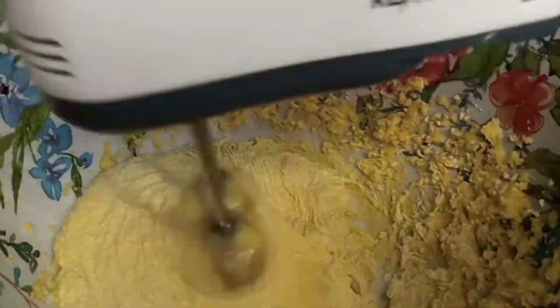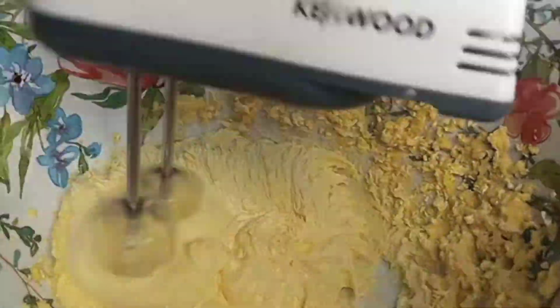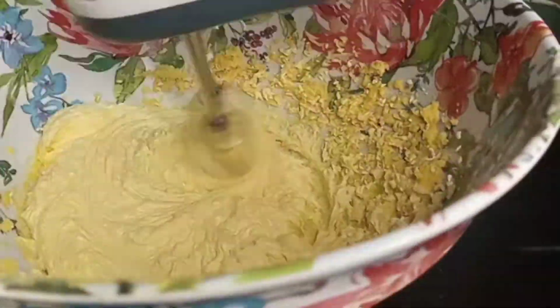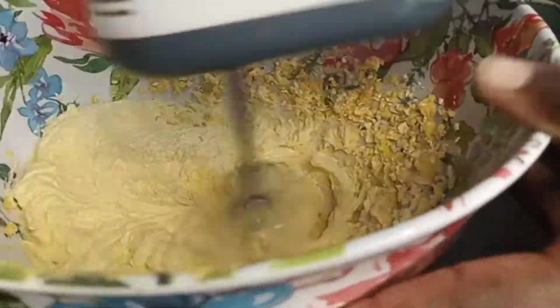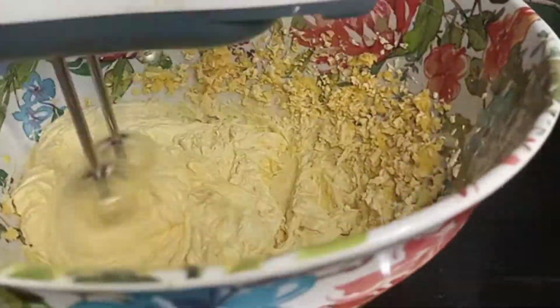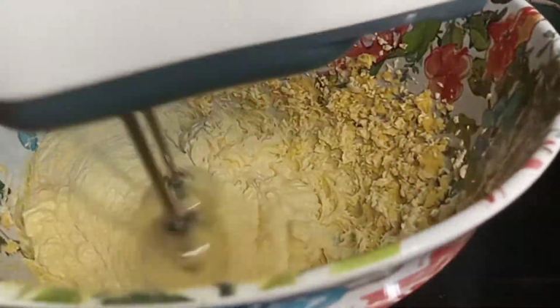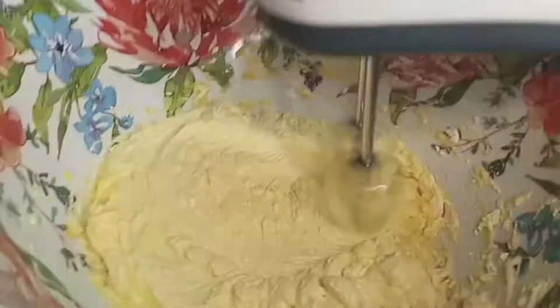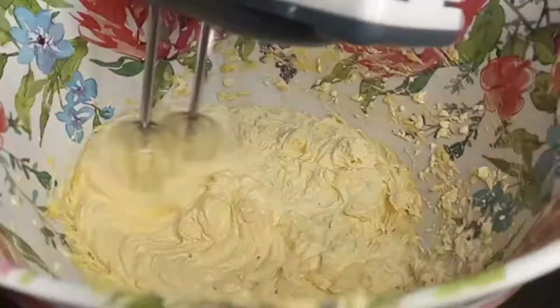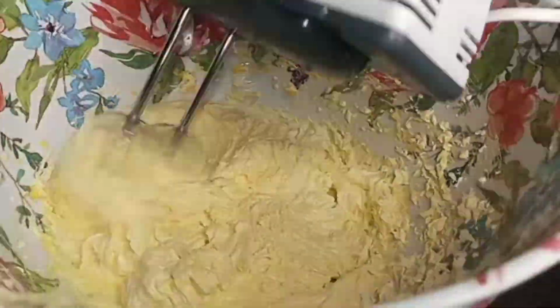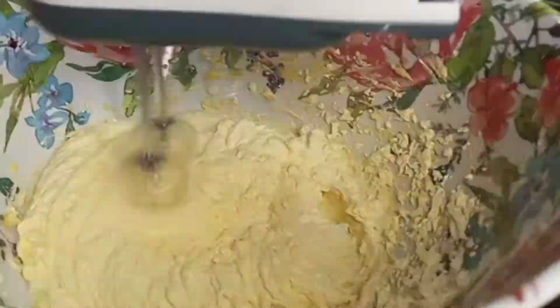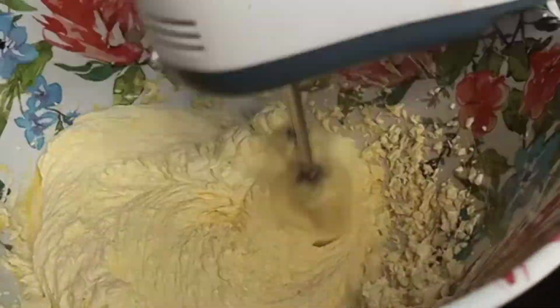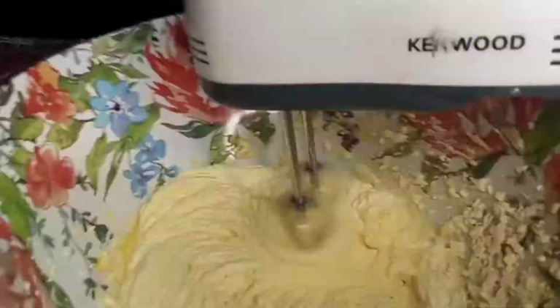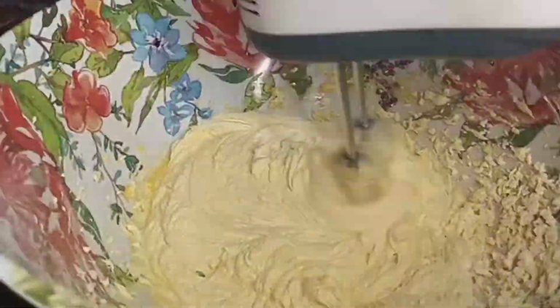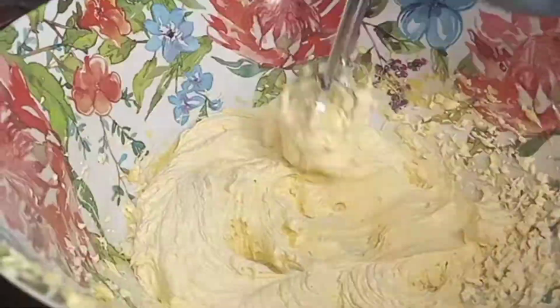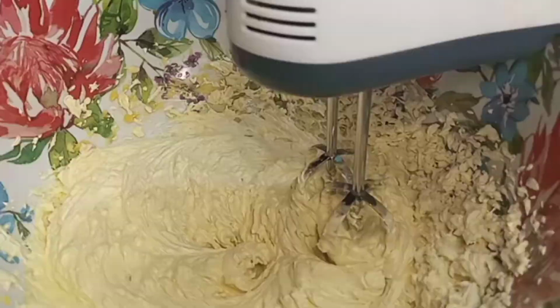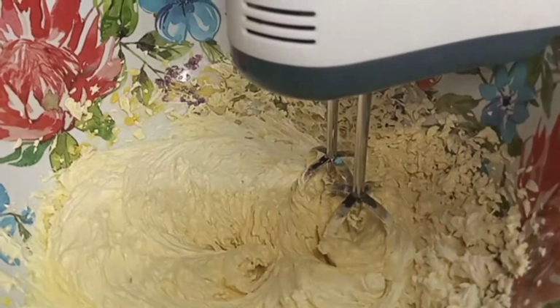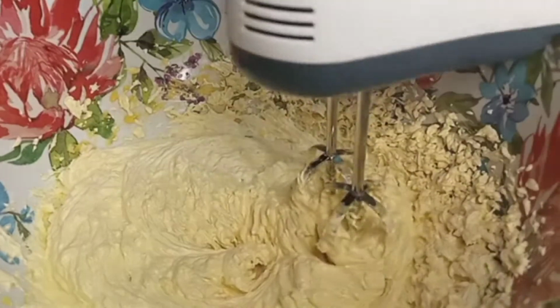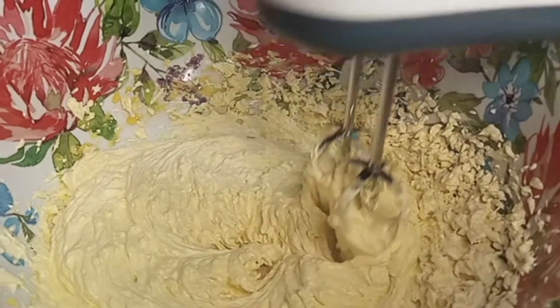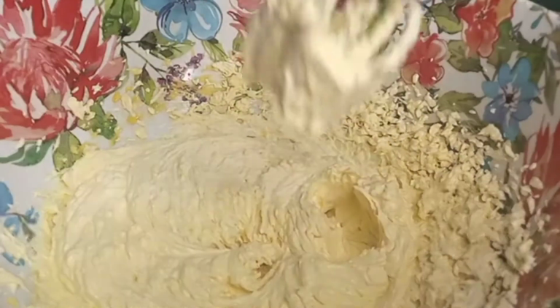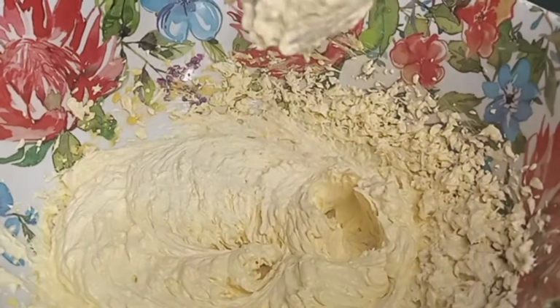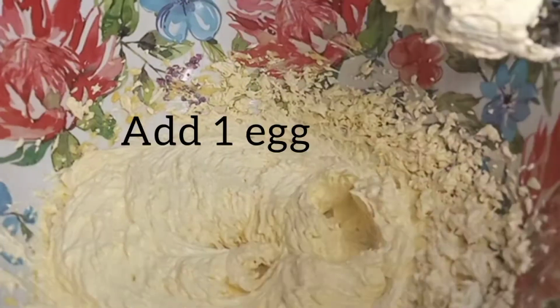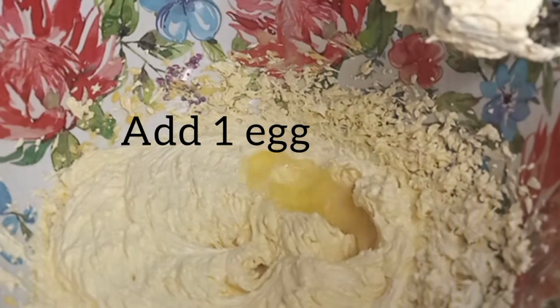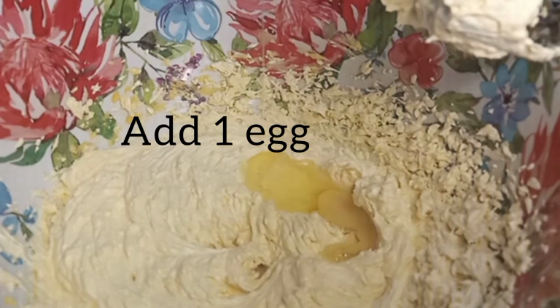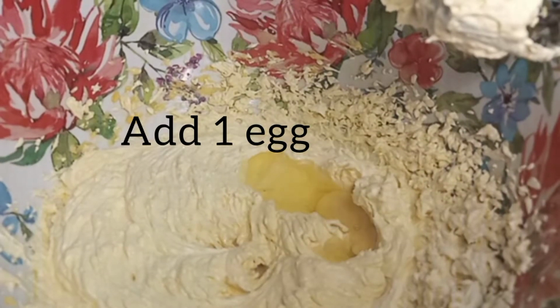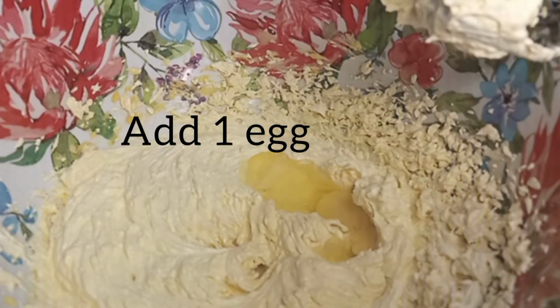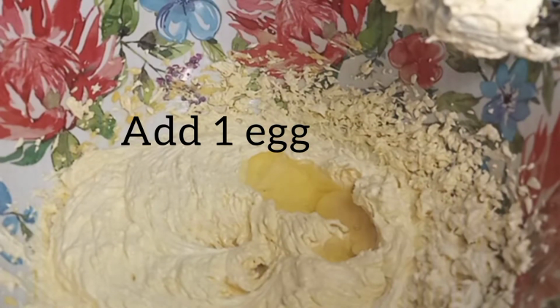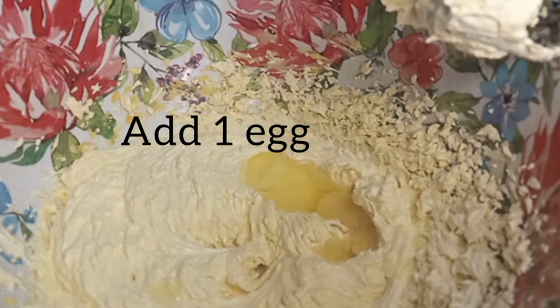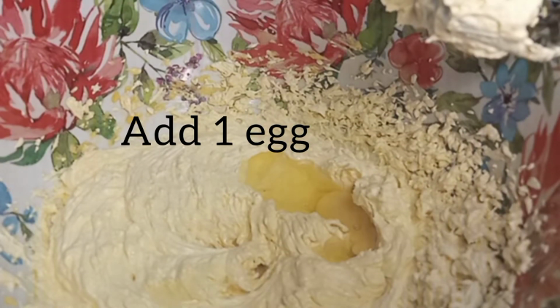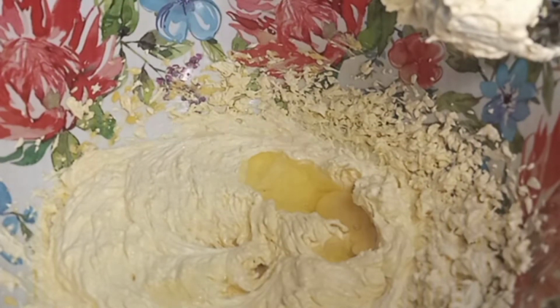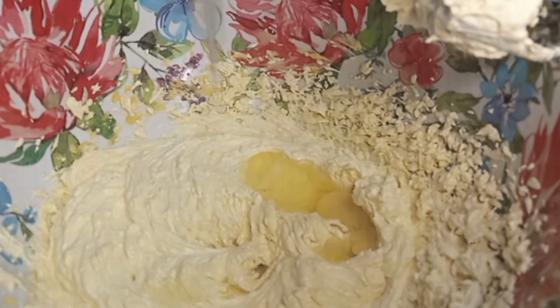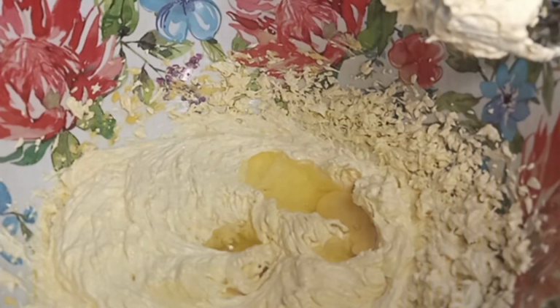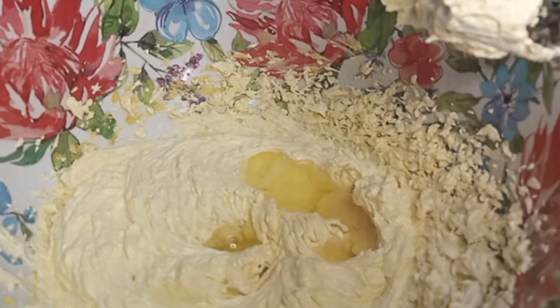Today we'll be making cakes in a foil pan. A lot of people want to know how to make a cake in a foil pan, but make sure you get an original foil pan because anything can go wrong if your foil pan is not original.